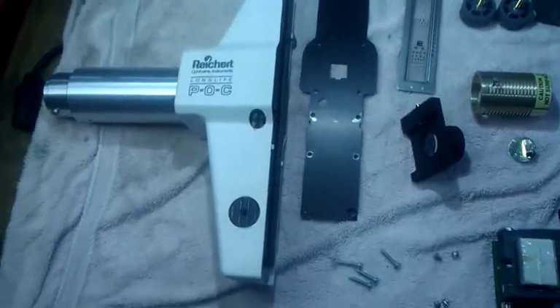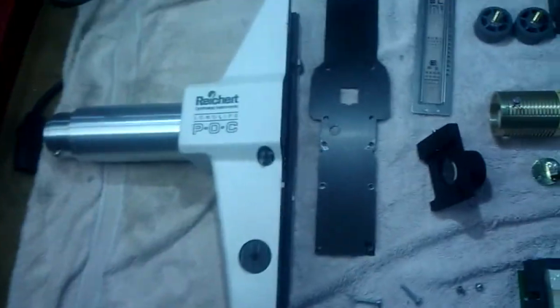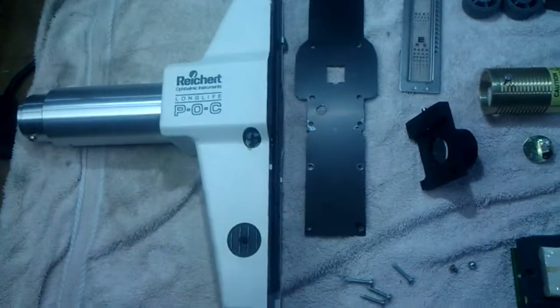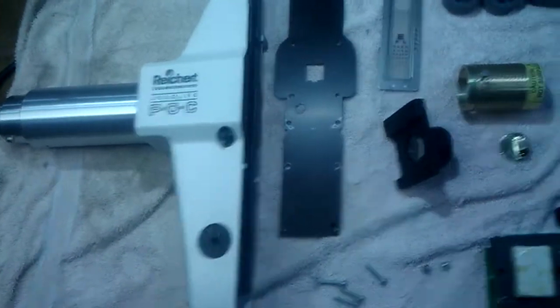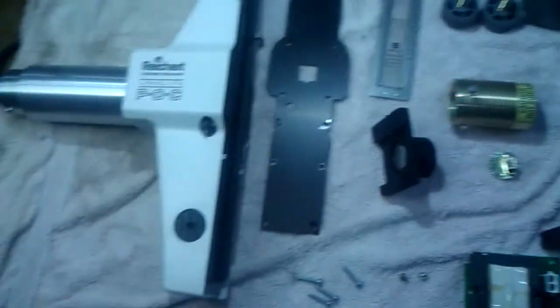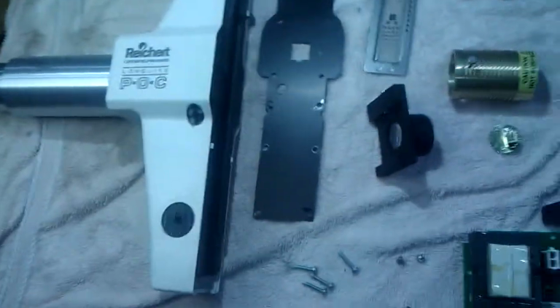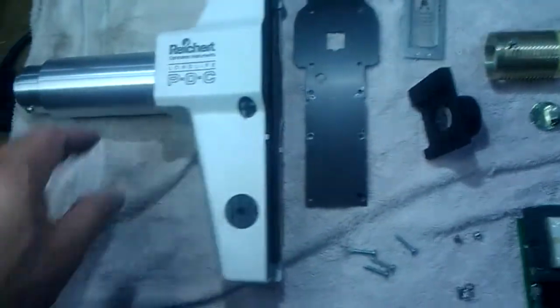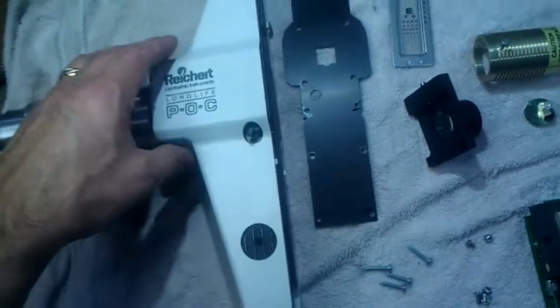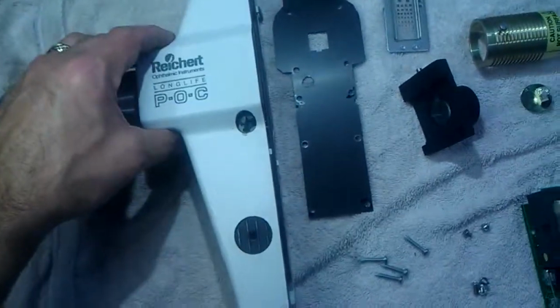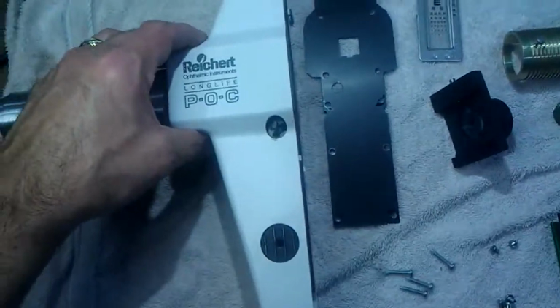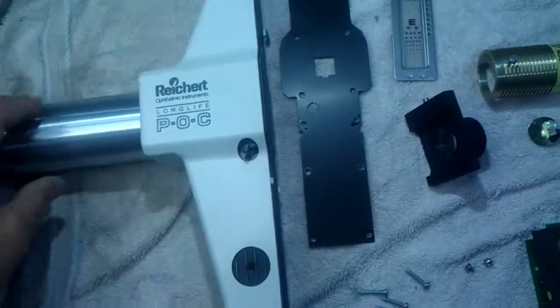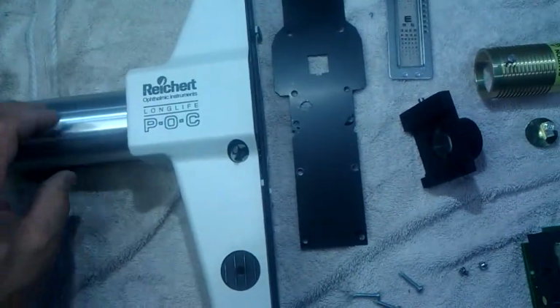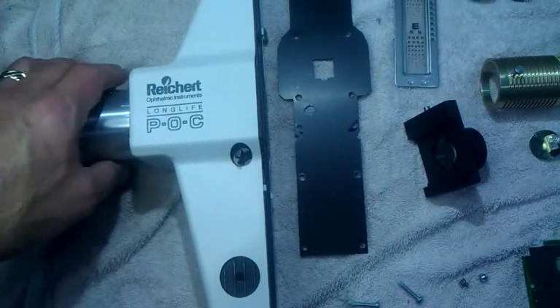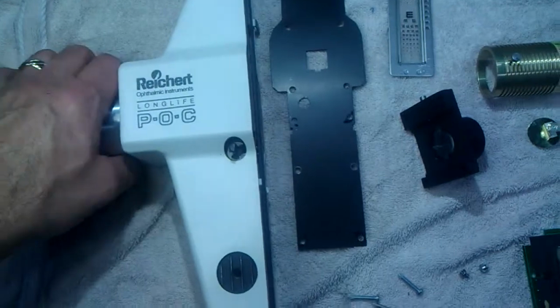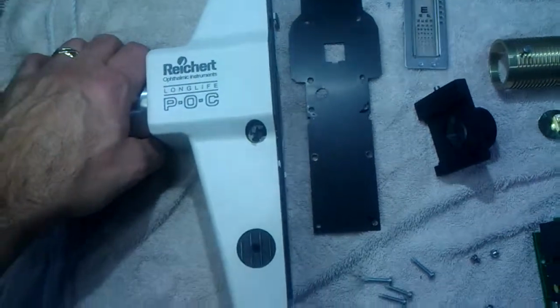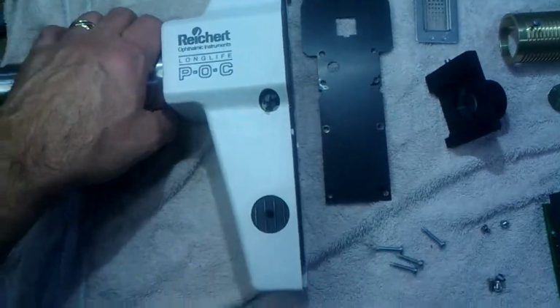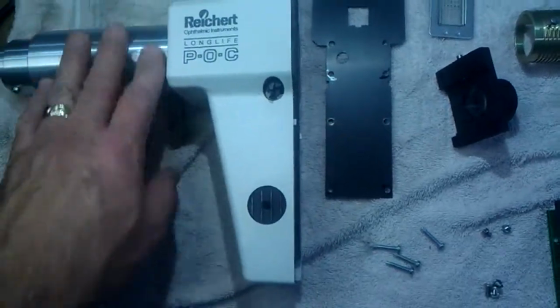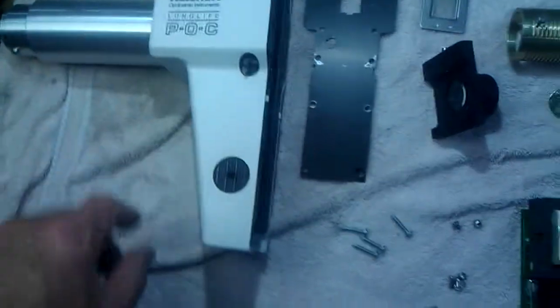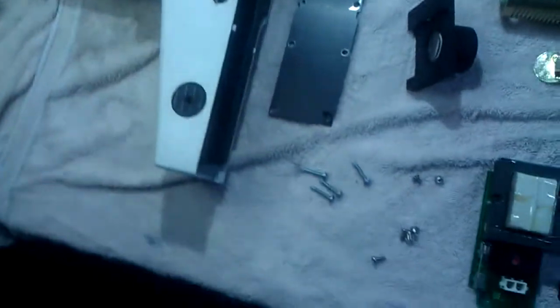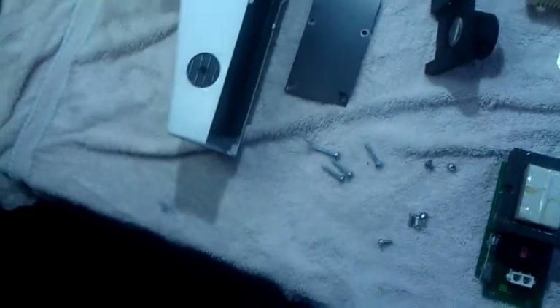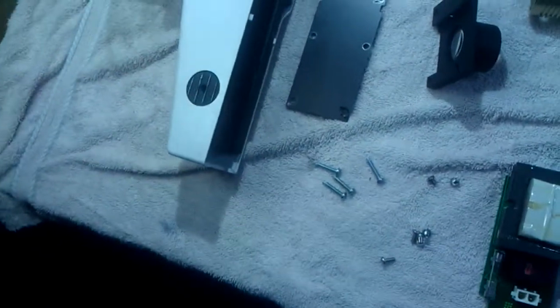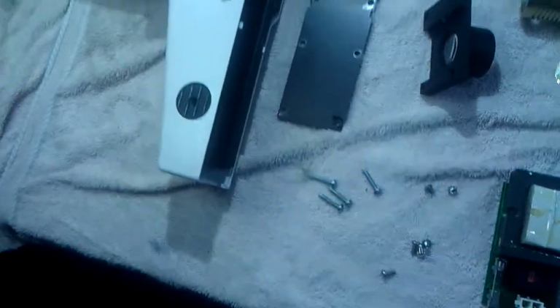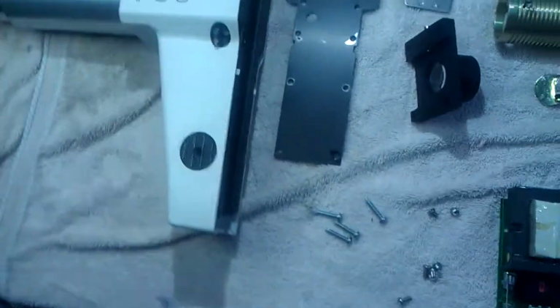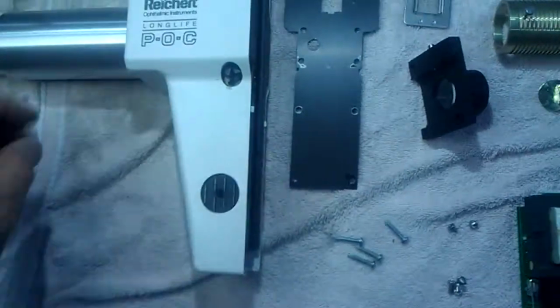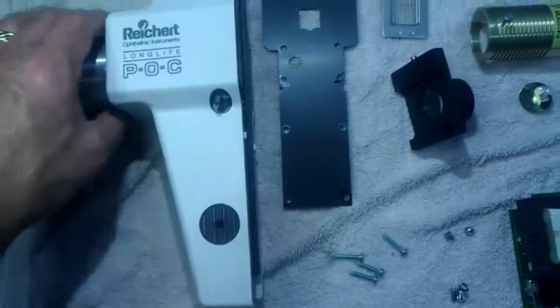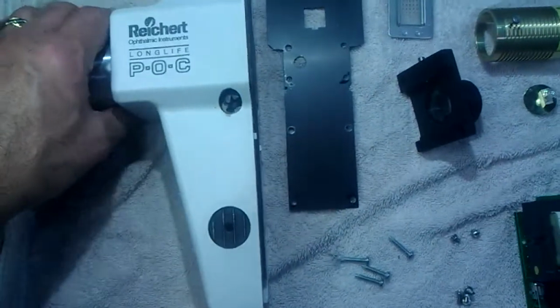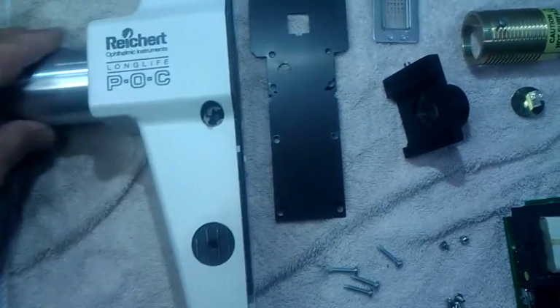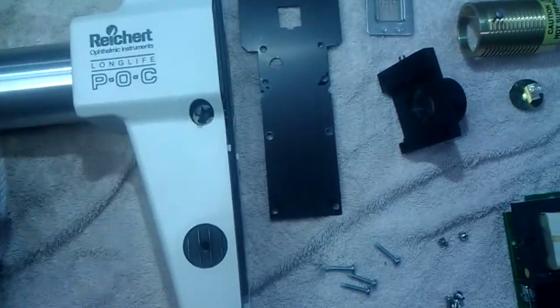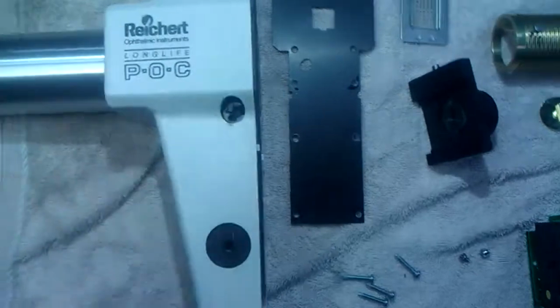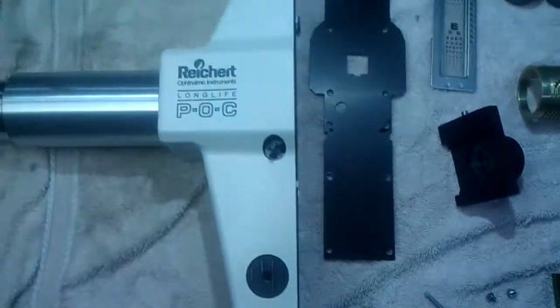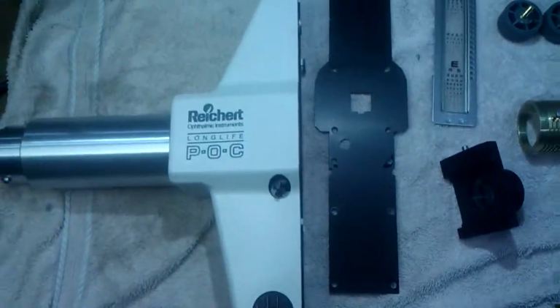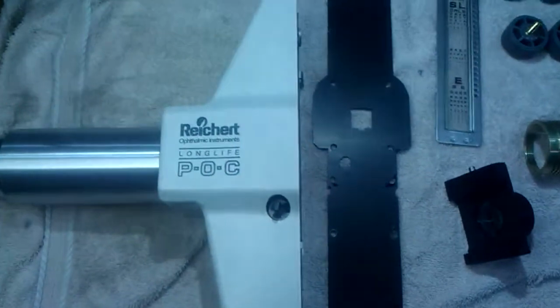We've got this Rikert projector here. It's a model 12084. It's a manual projector, but it's a good projector.